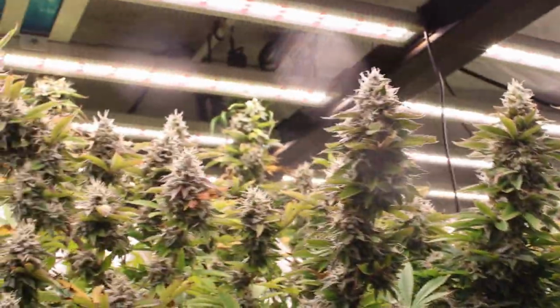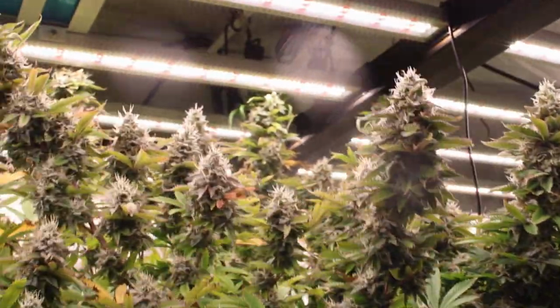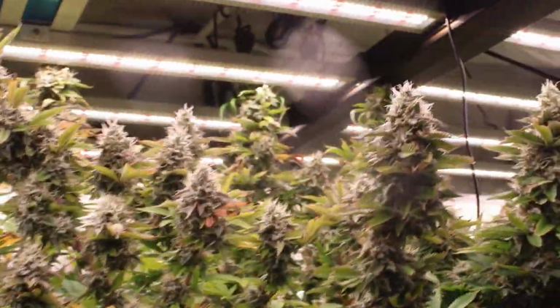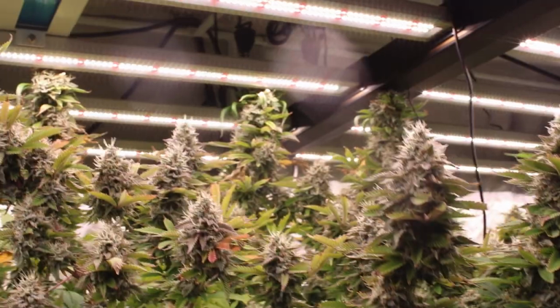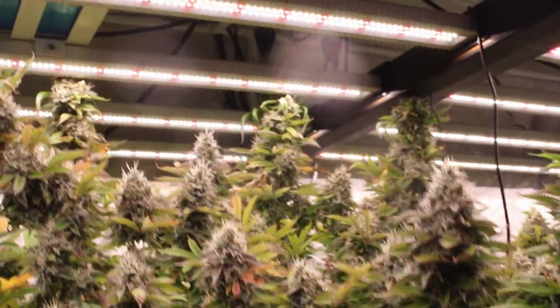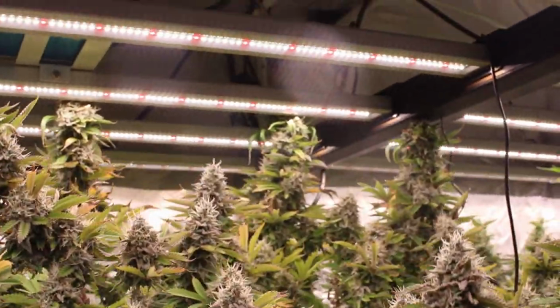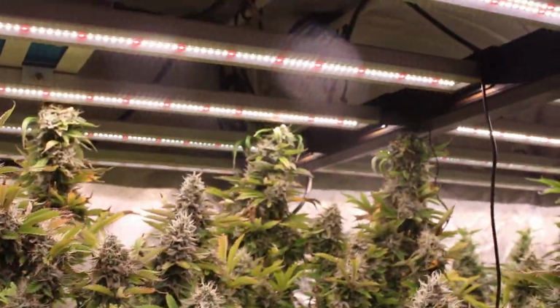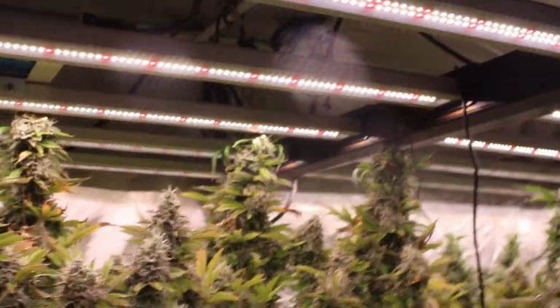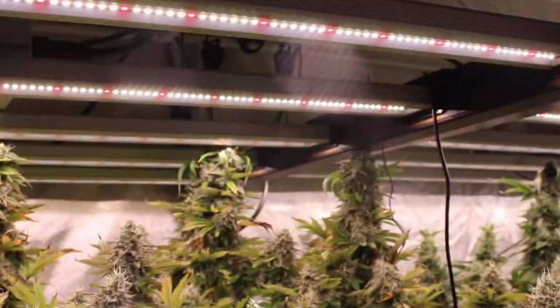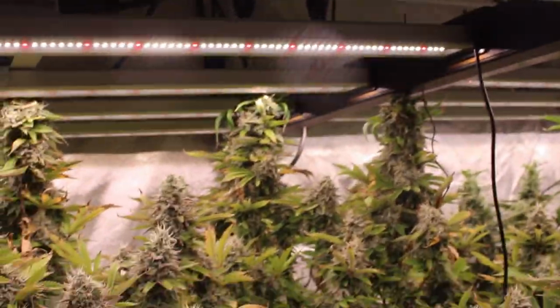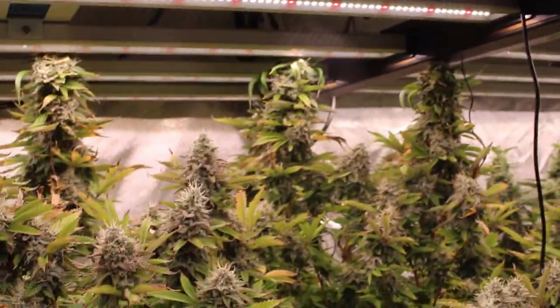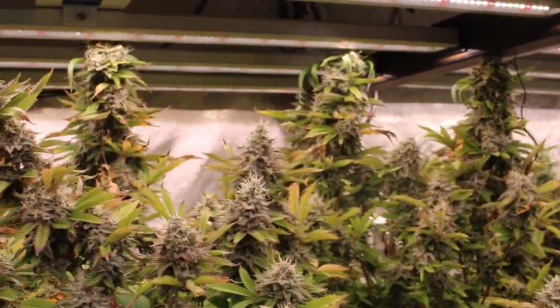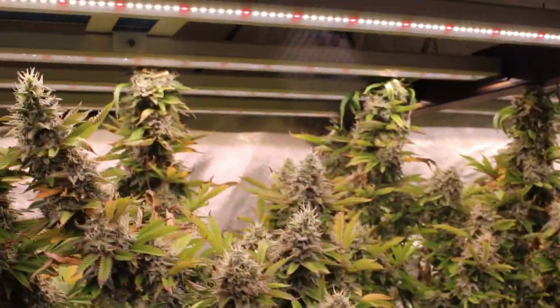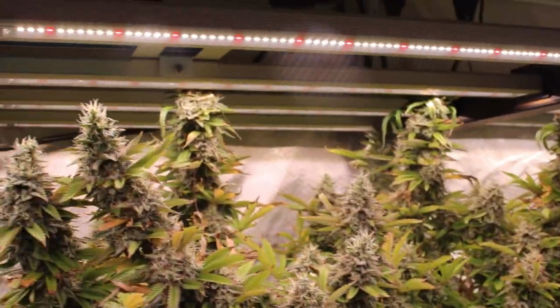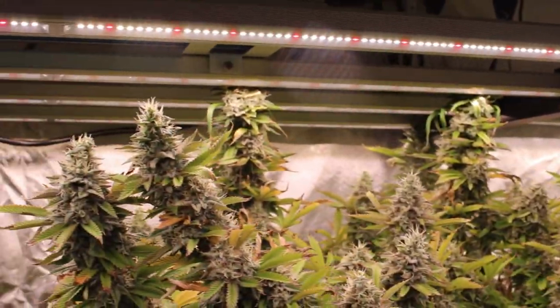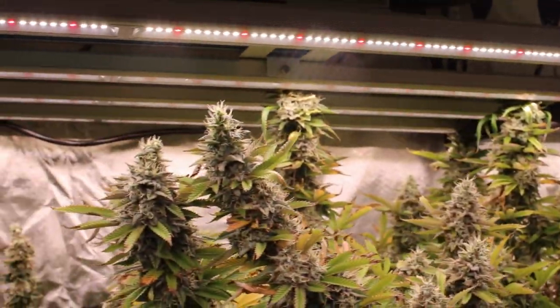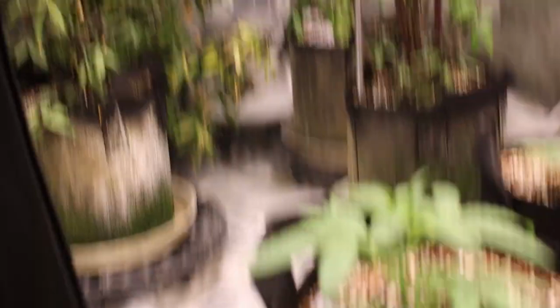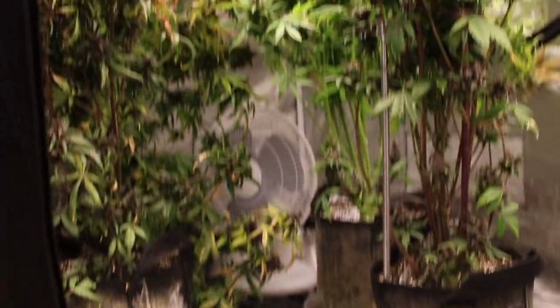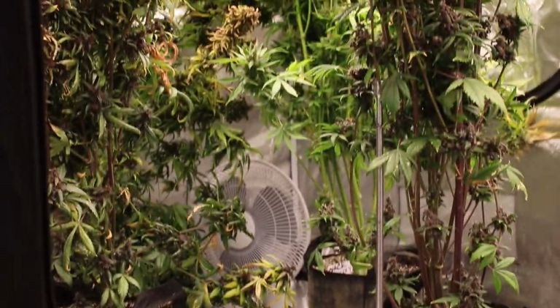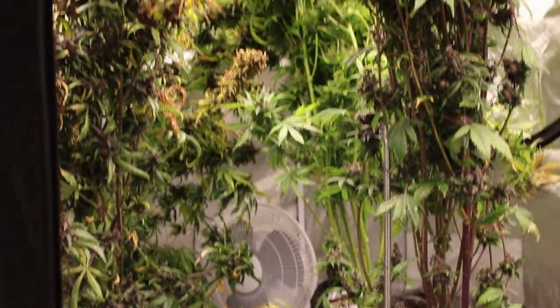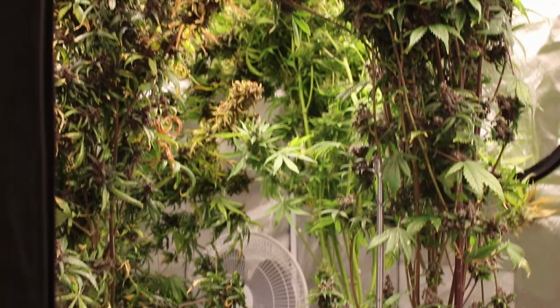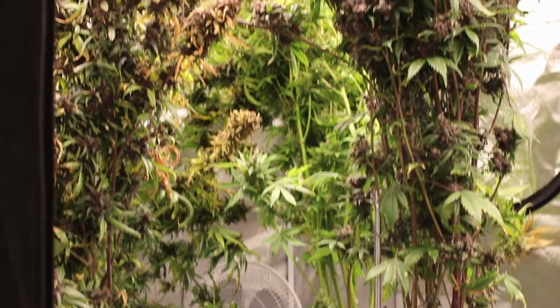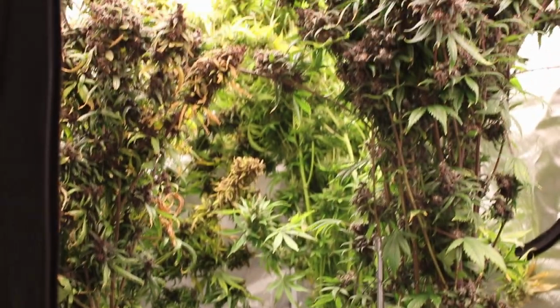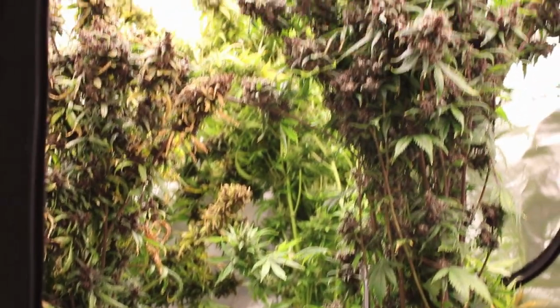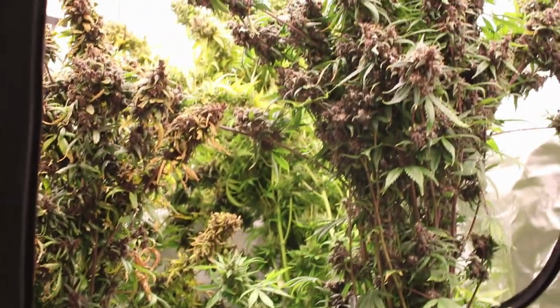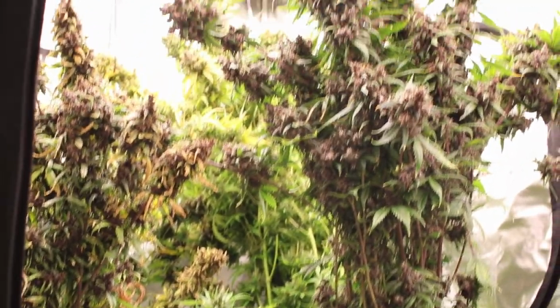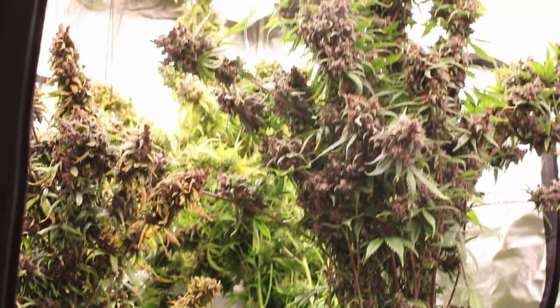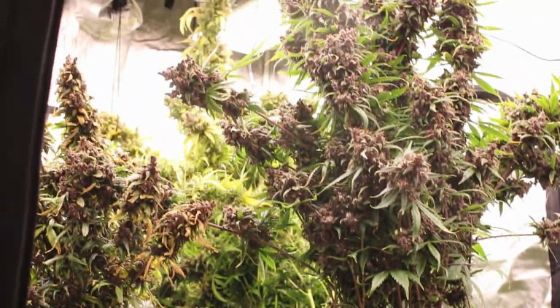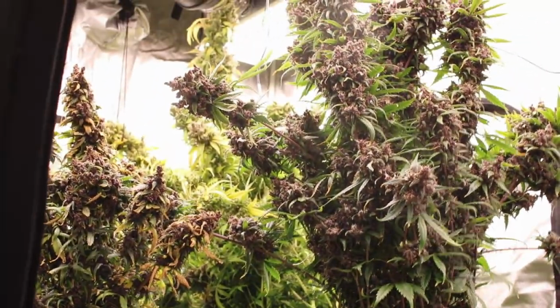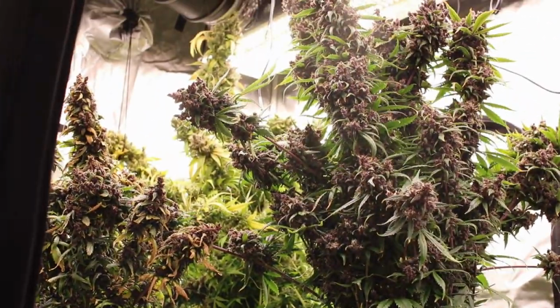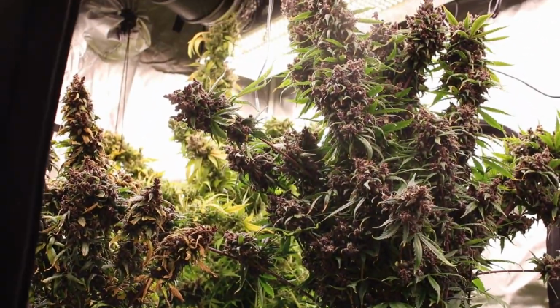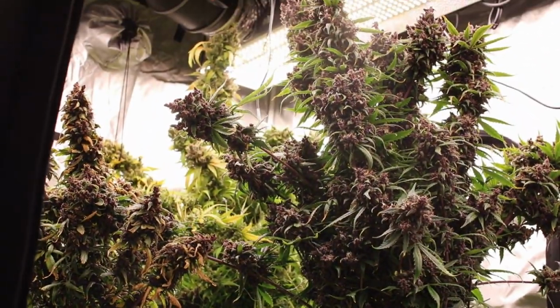It's been fun testing my method with strains that typically grow only two to three feet — they're way bigger when I grow them. This thing is tied up like crazy.